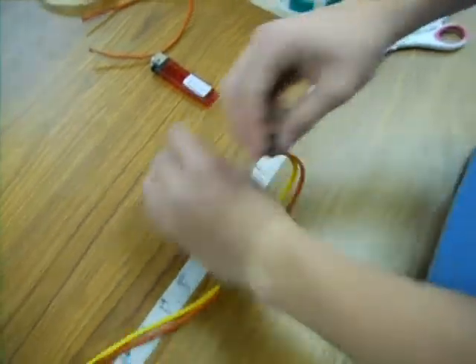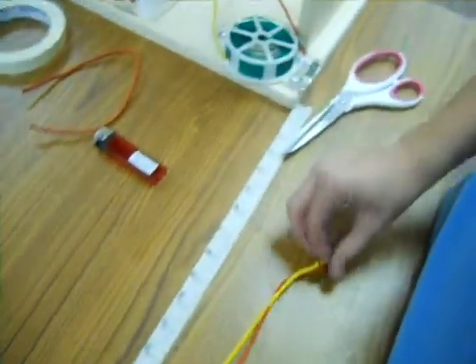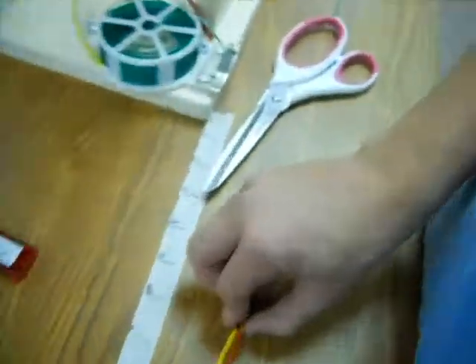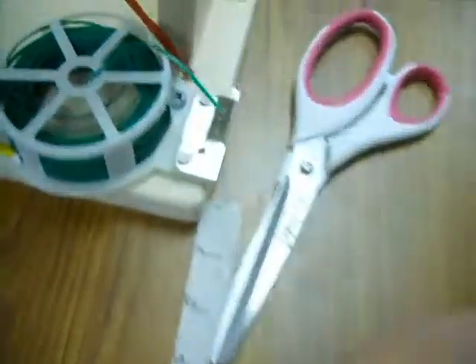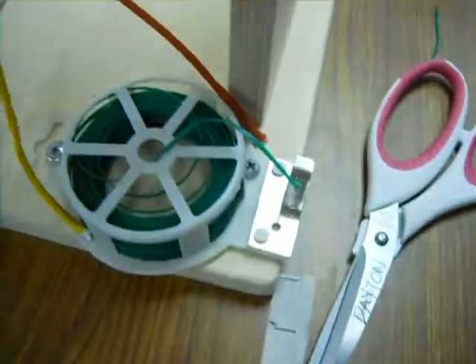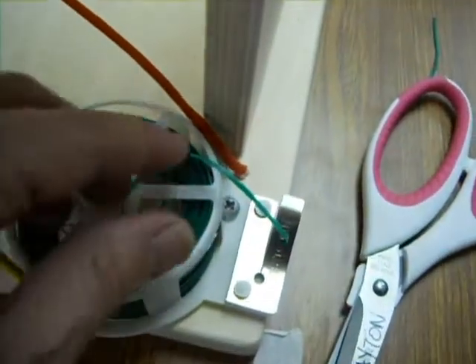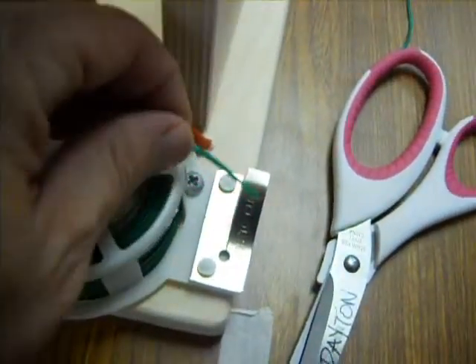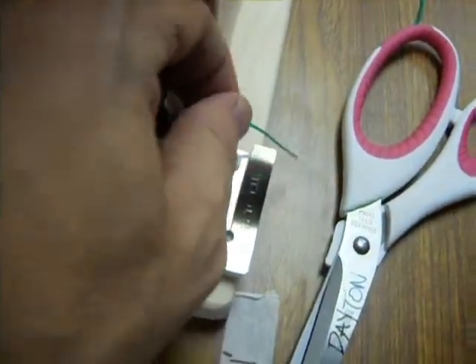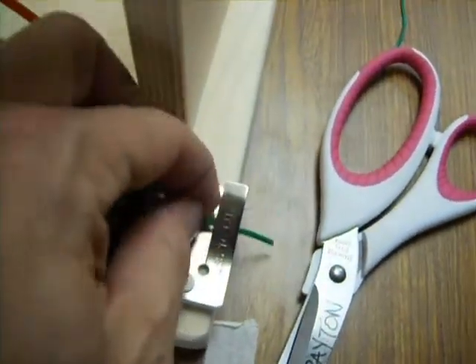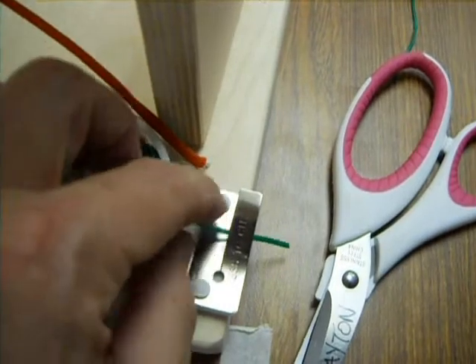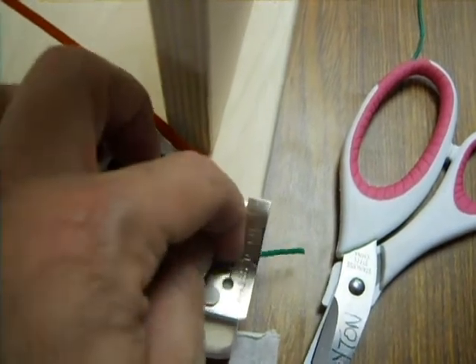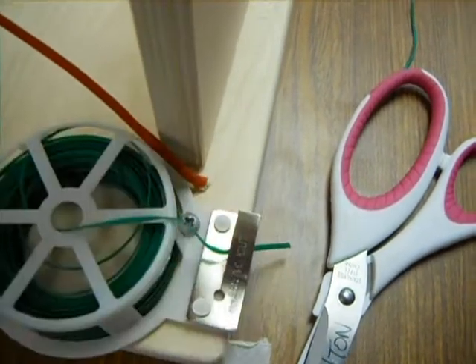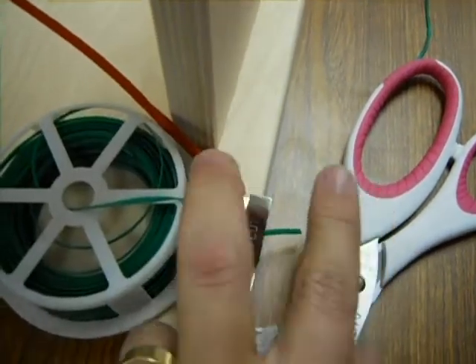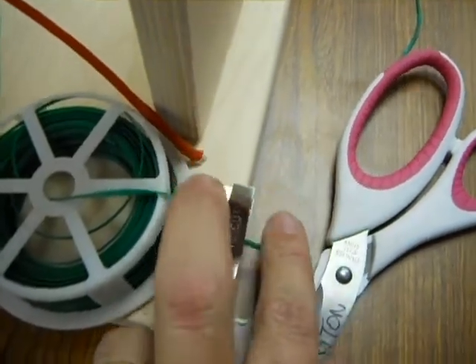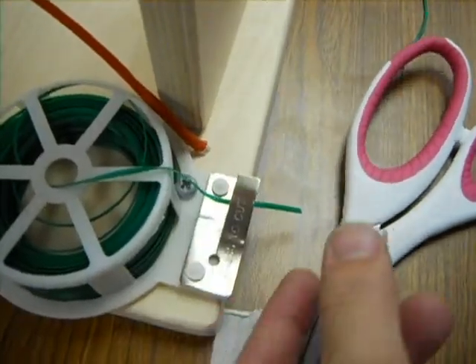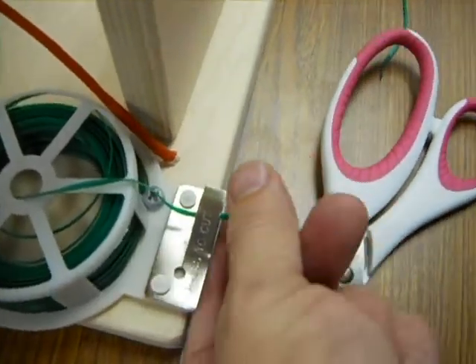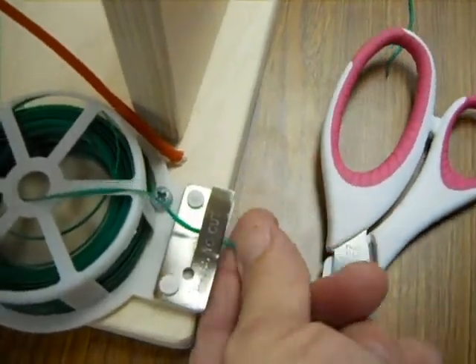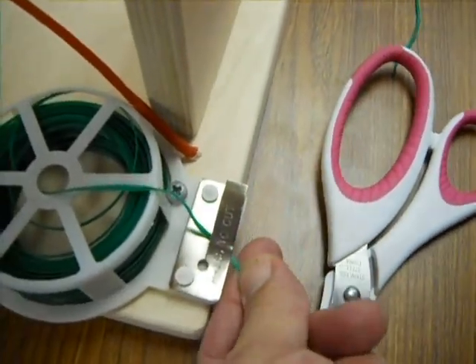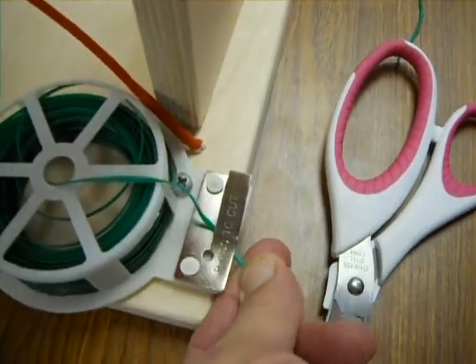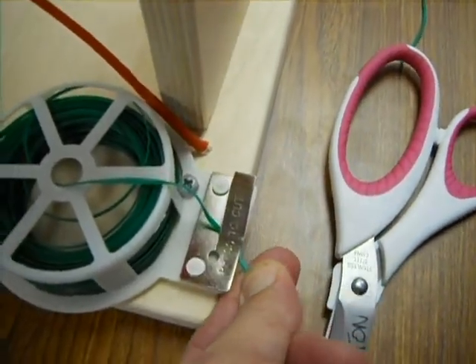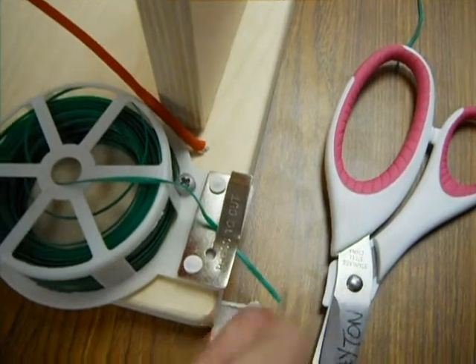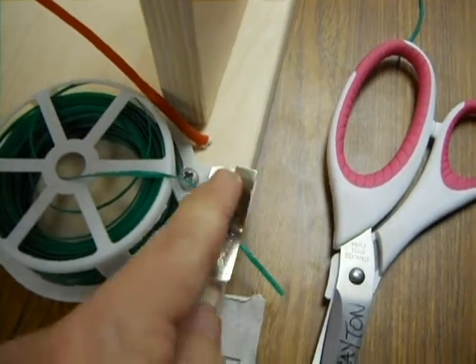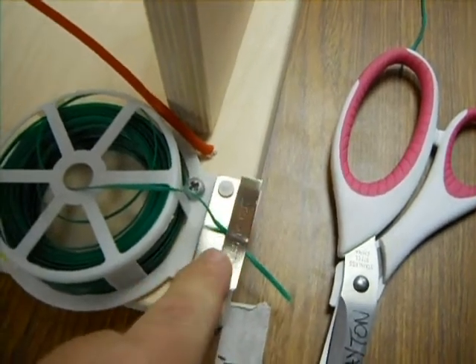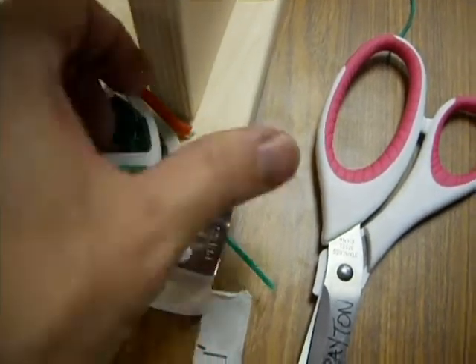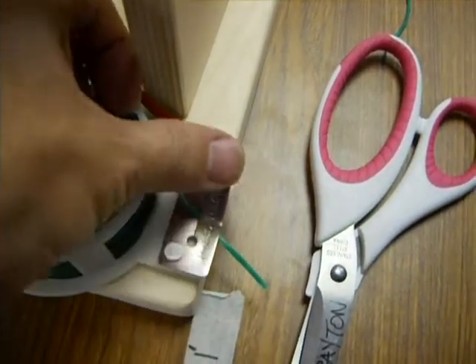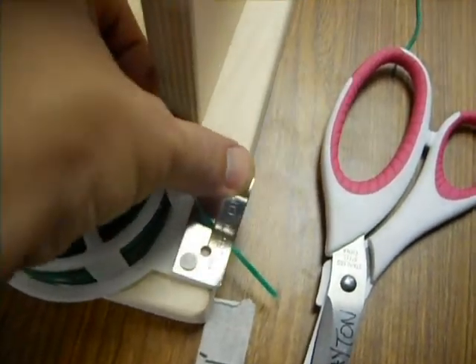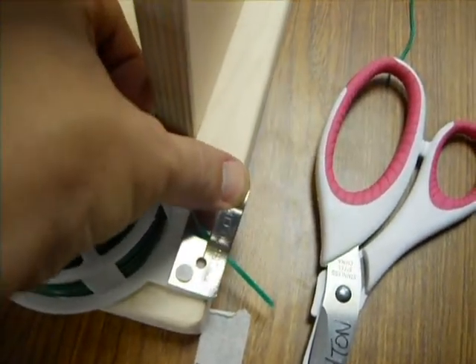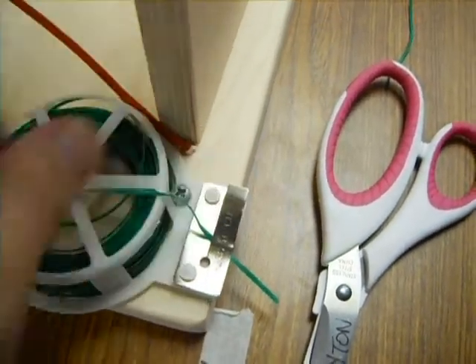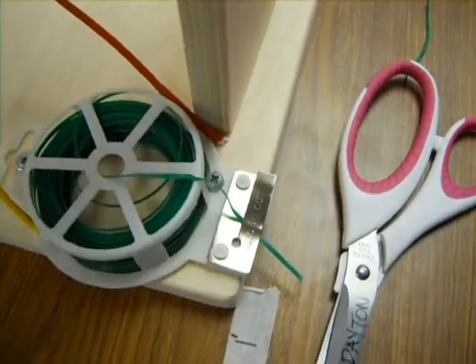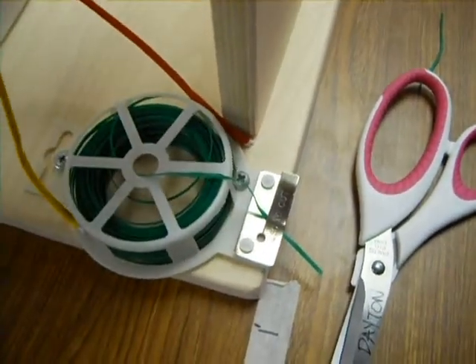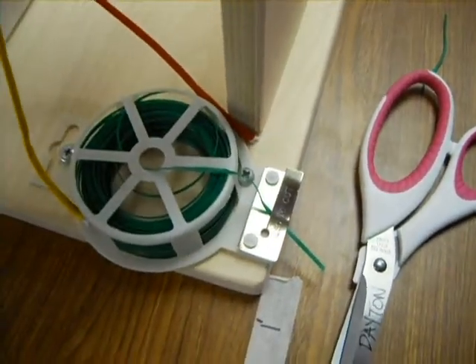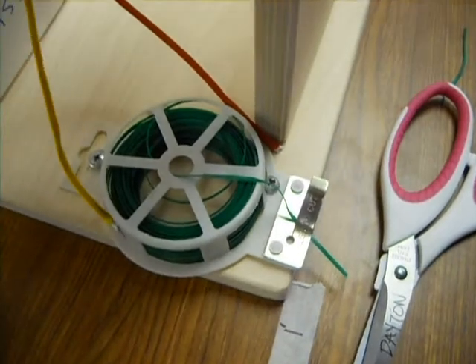To get the twist tie, come over to the little cutter. You only need about an inch to an inch and a half — push it close to the middle as possible, then push down to cut it. Don't use scissors to cut the twist ties.